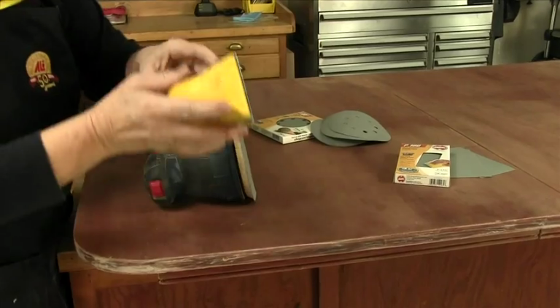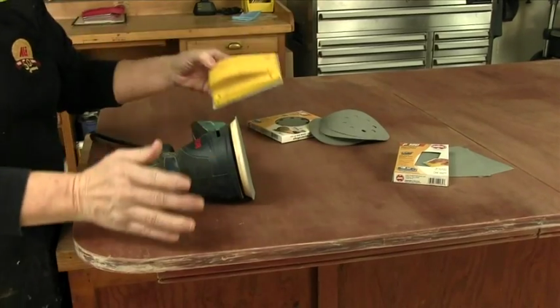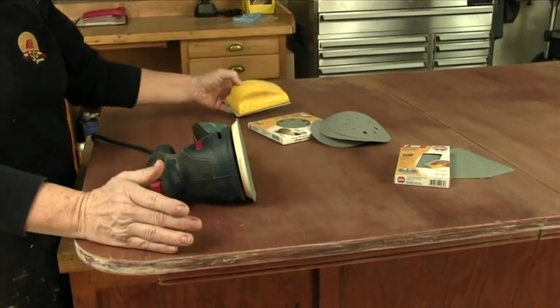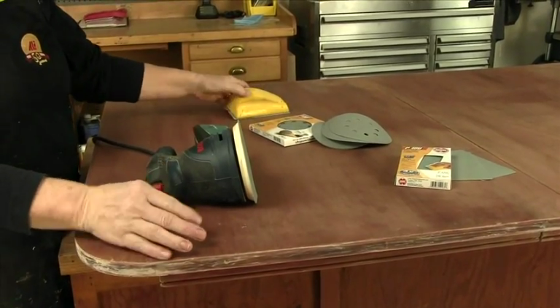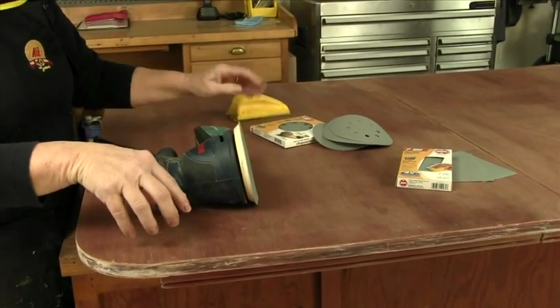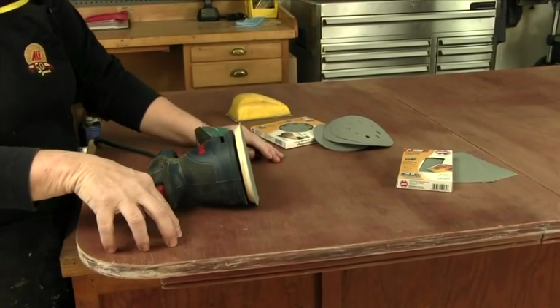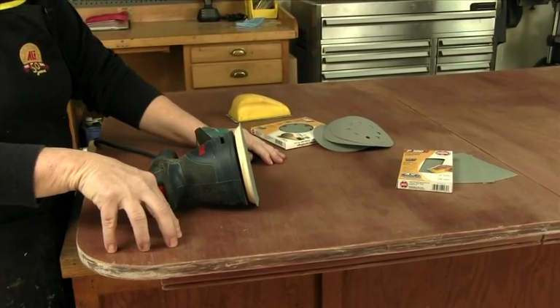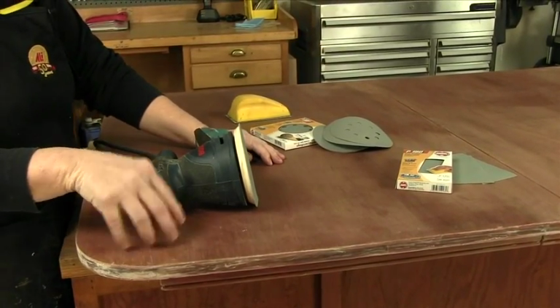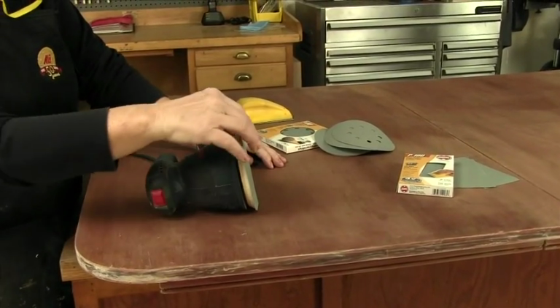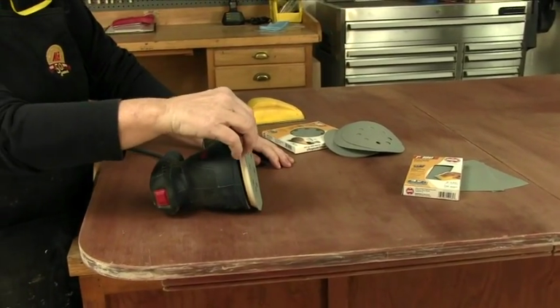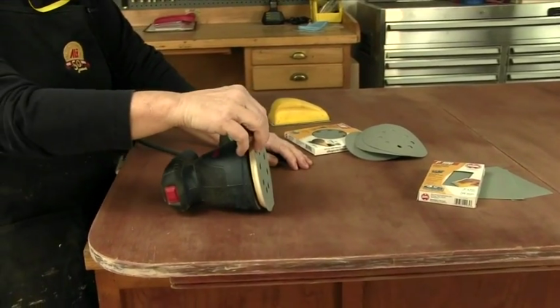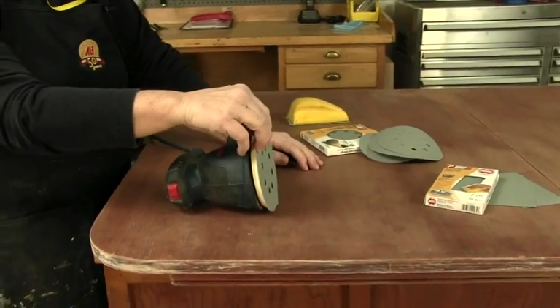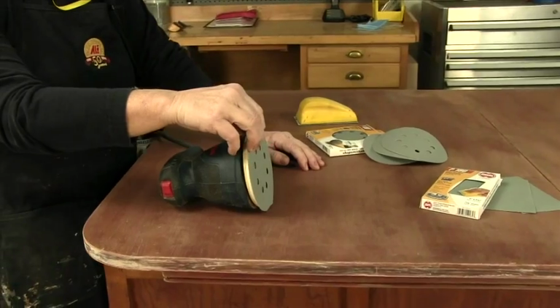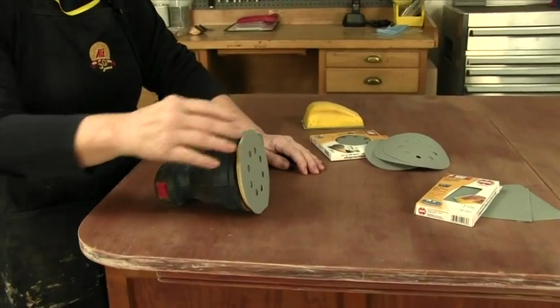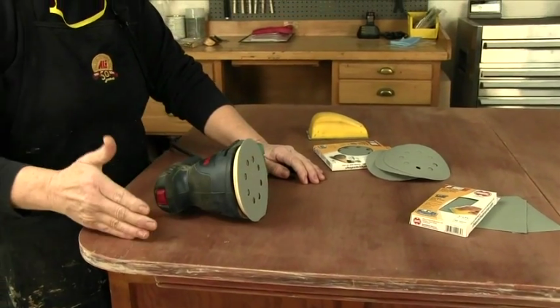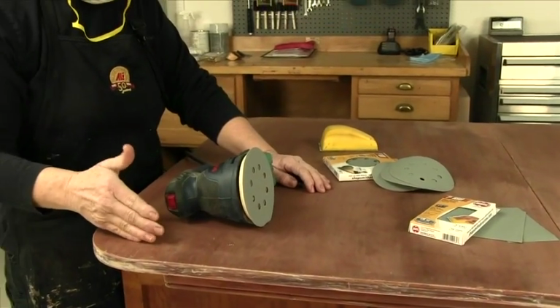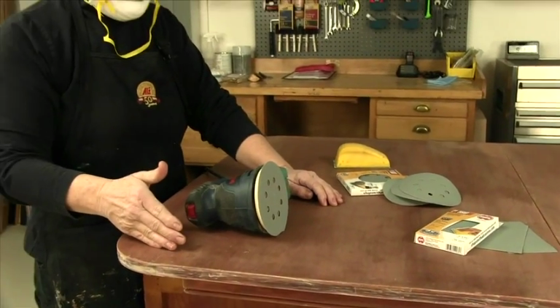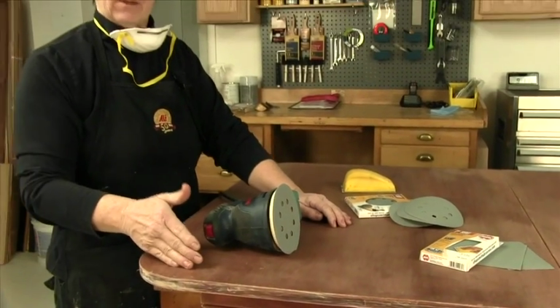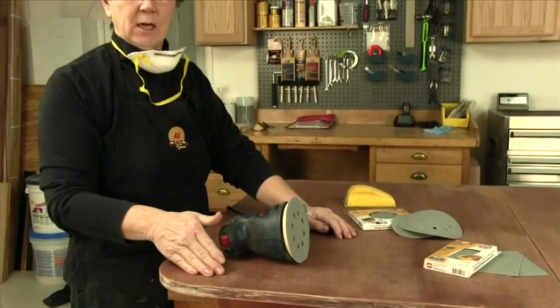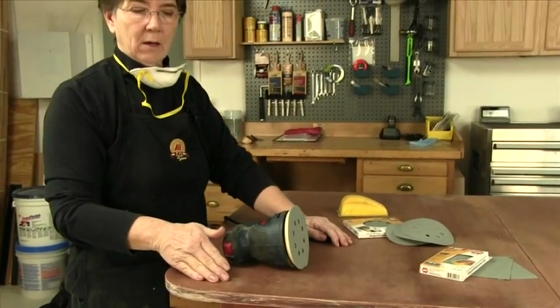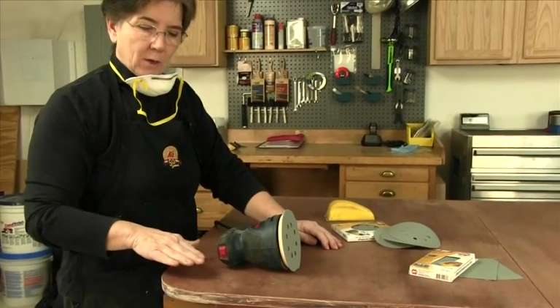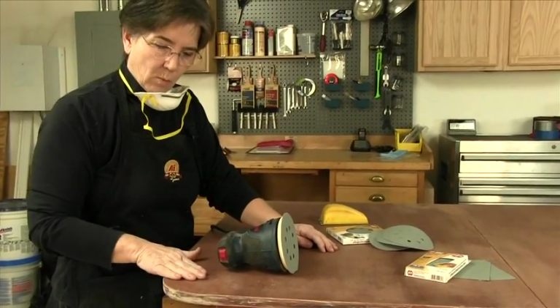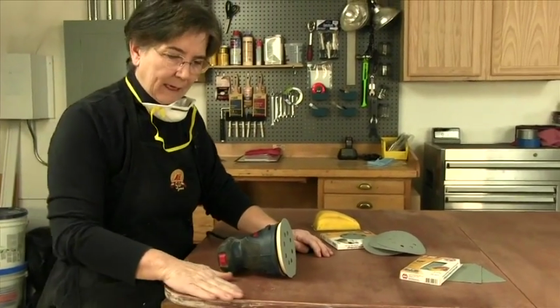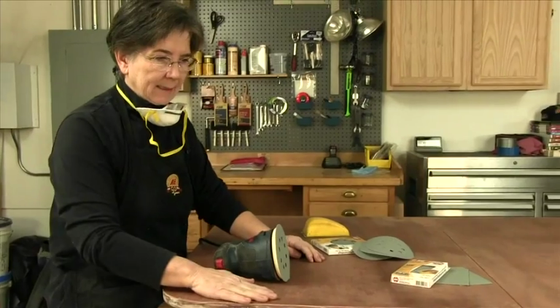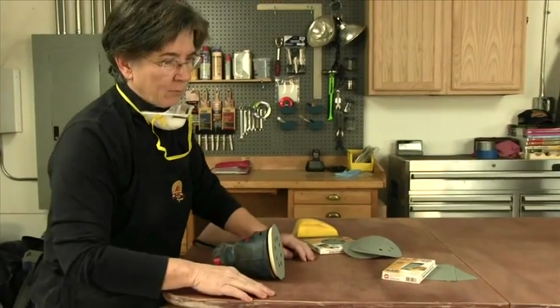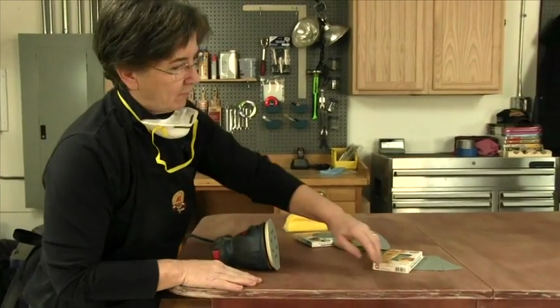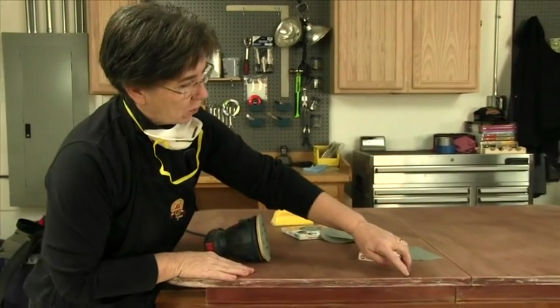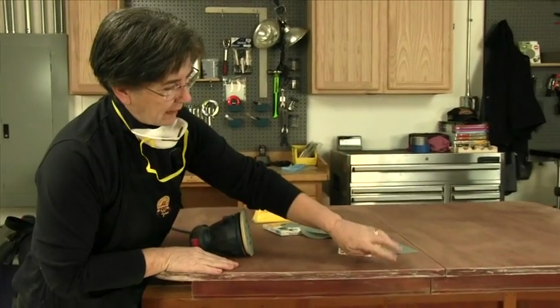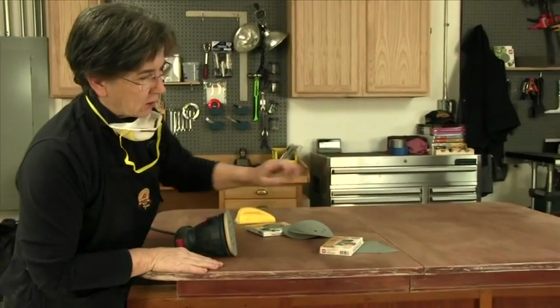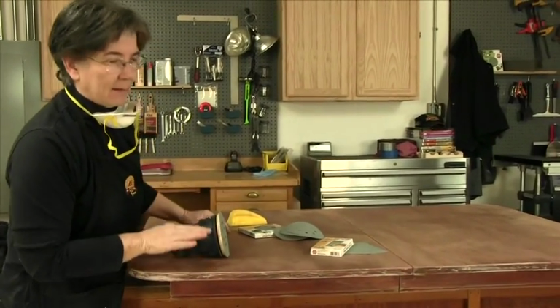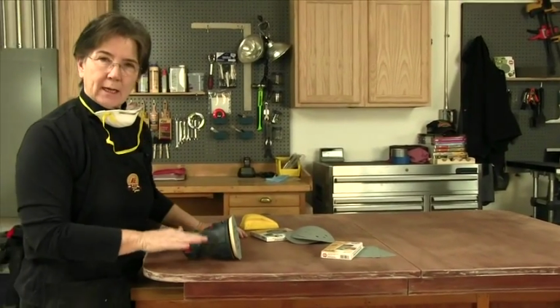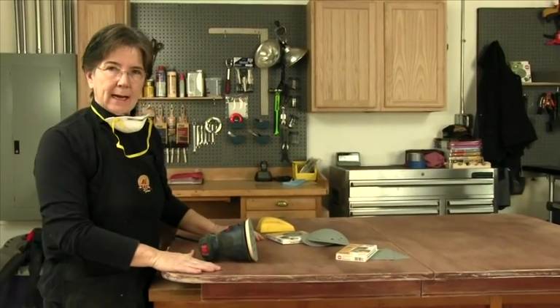We do have to be careful — this is a veneer top. So I'm going to be sanding with 180 only. I don't want to burn through this veneer. So once we get this sanded, we've got a few holes to patch, and then we'll get it stained.